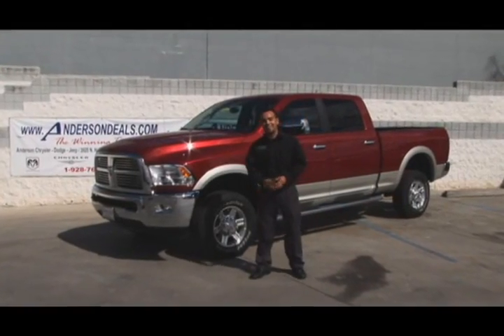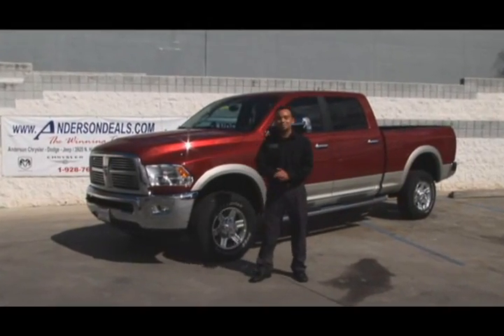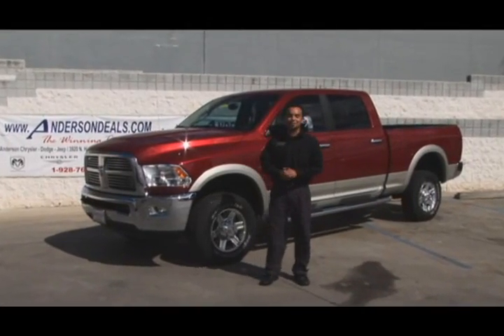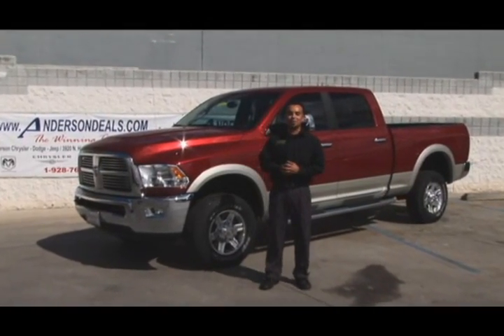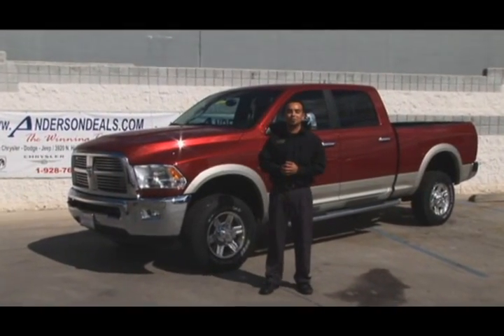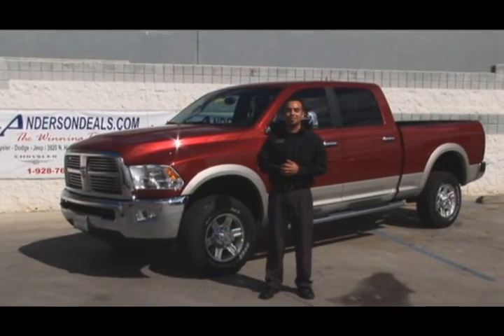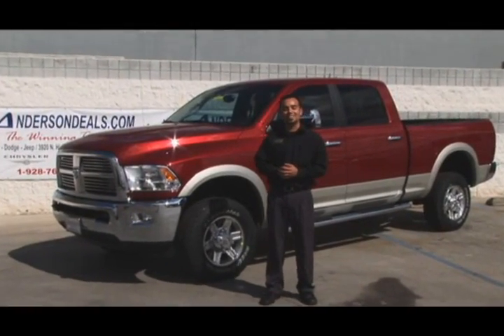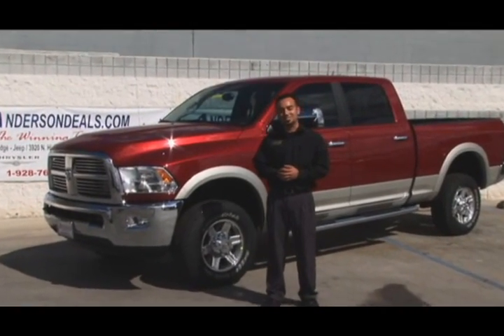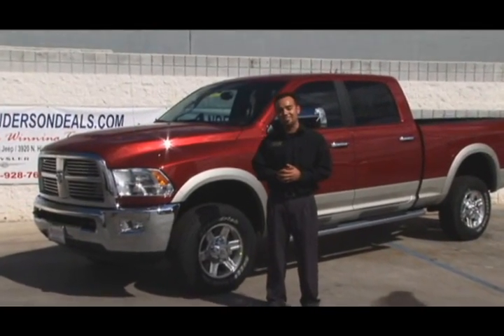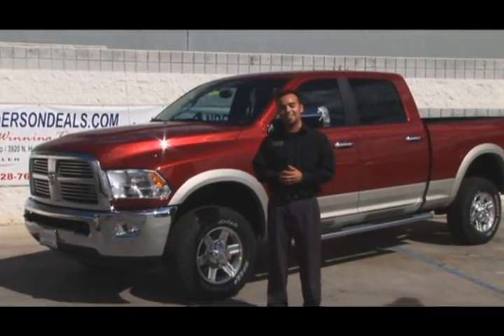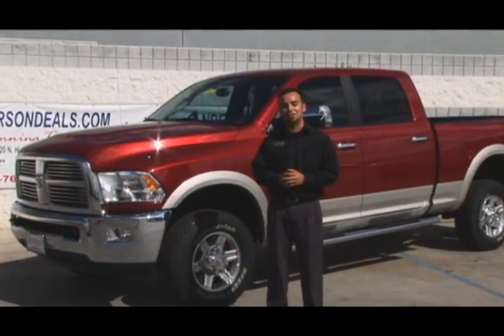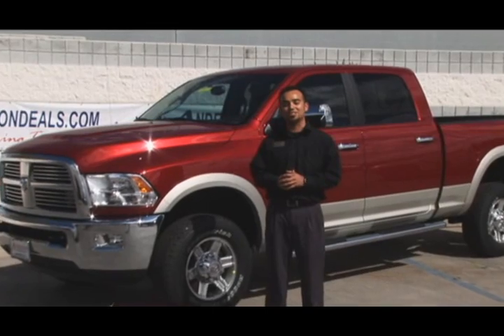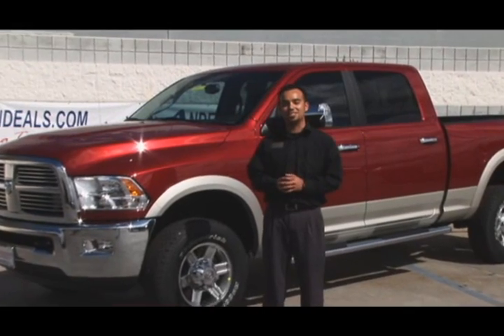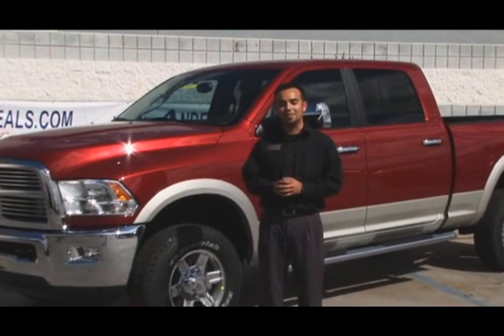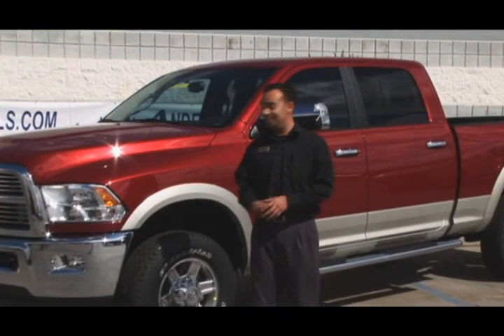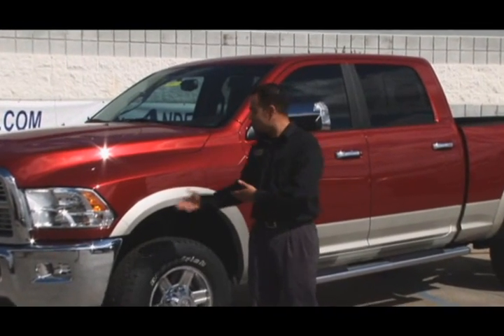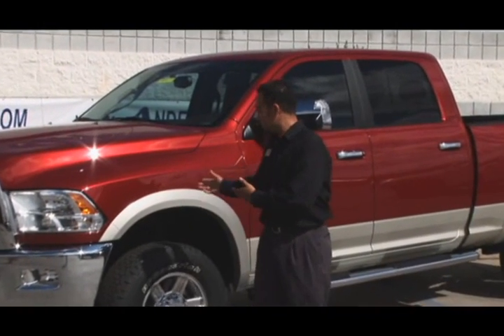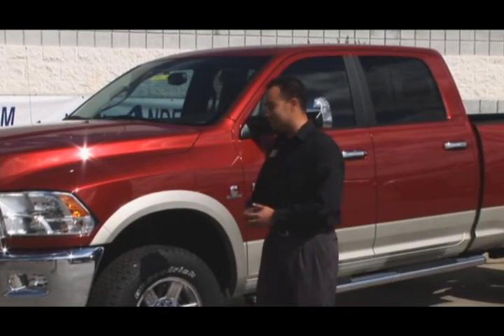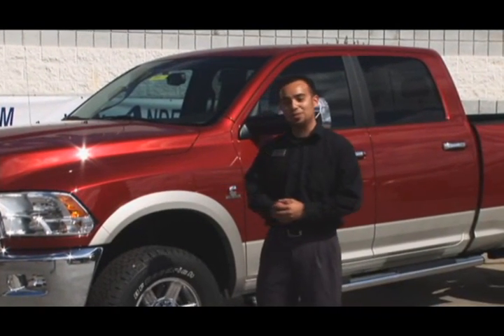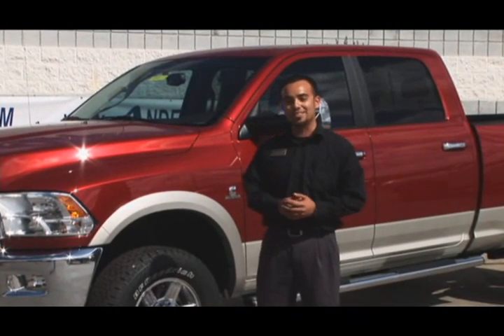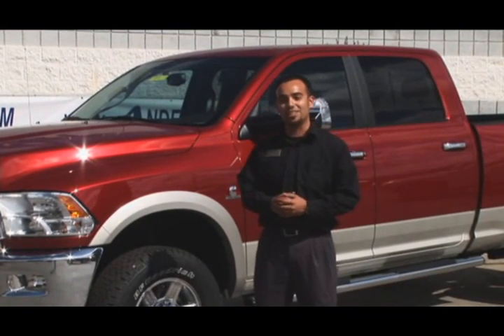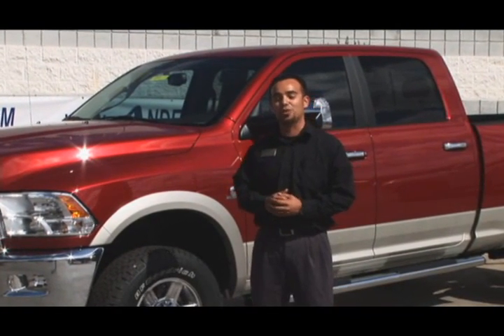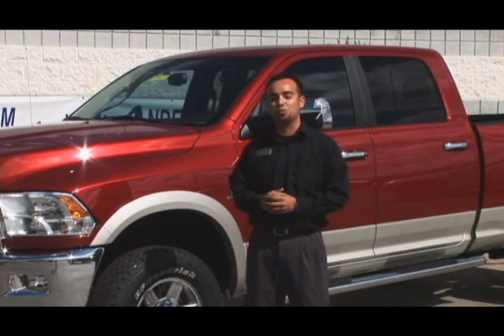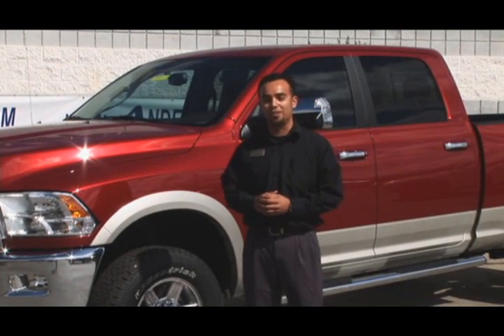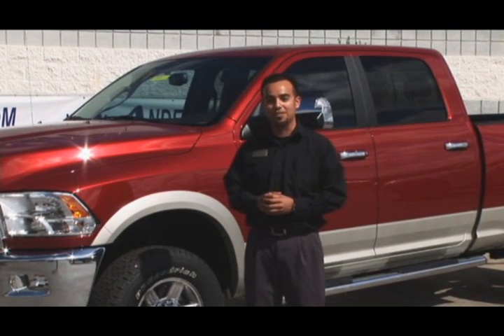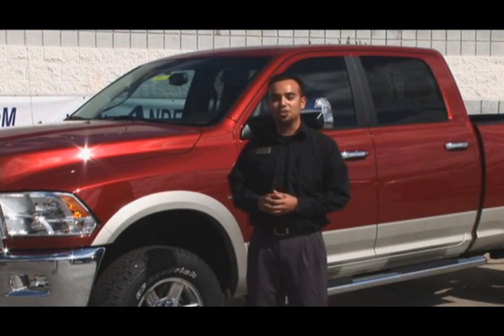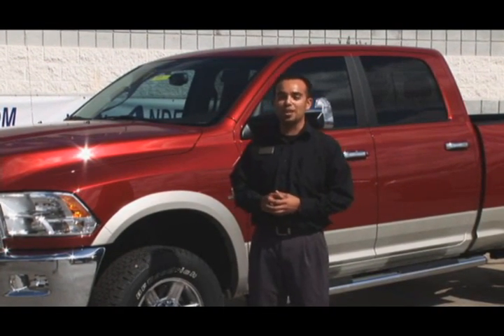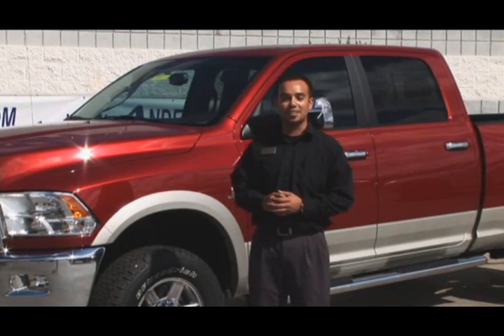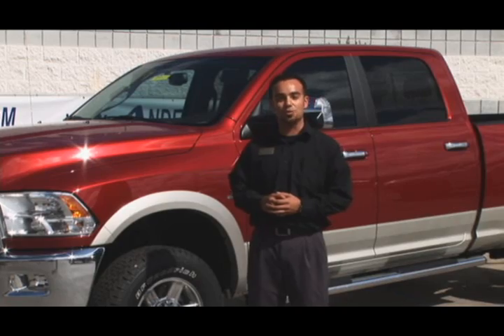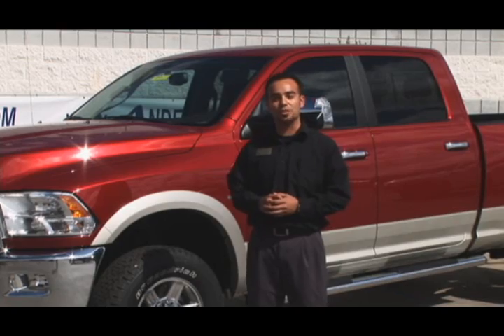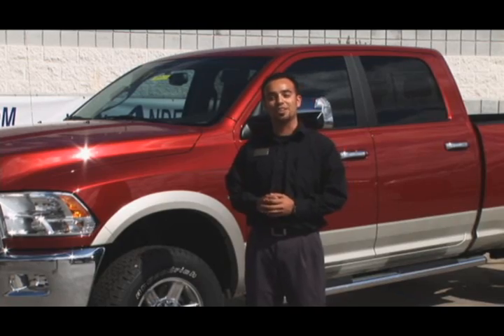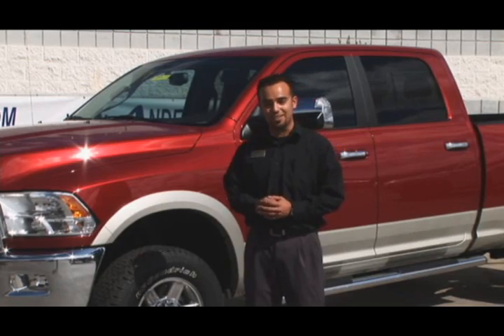Hi, my name is Alberto Espinoza, a sales consultant here at Anderson Chrysler Dodge Jeep. And this is a brand new 2010 Dodge Ram 2500, 2010's Motor Trend Truck of the Year.